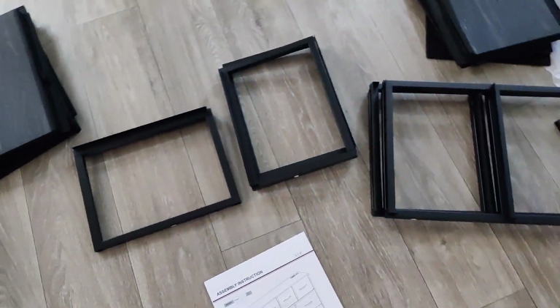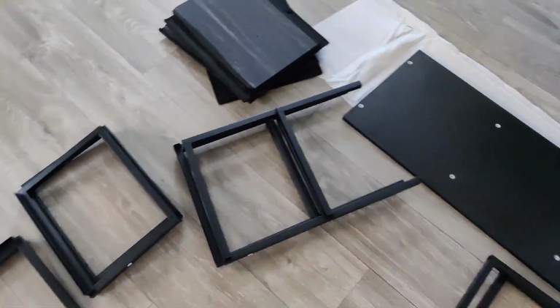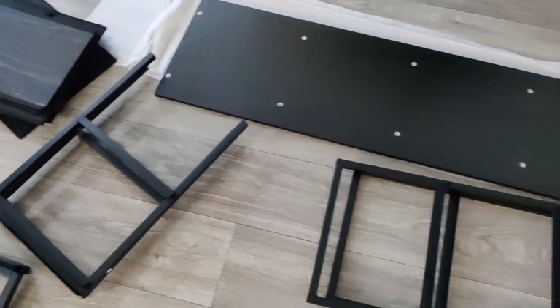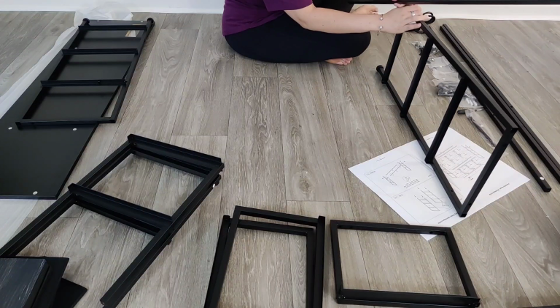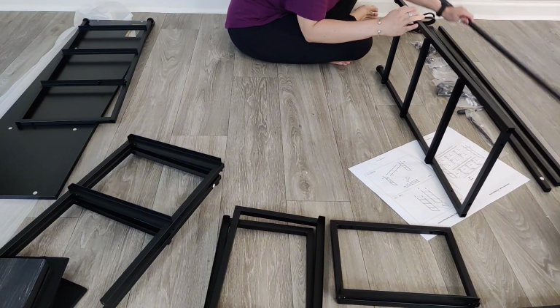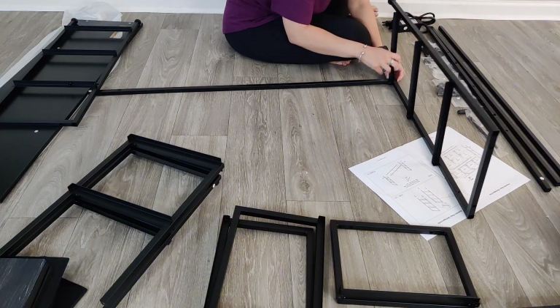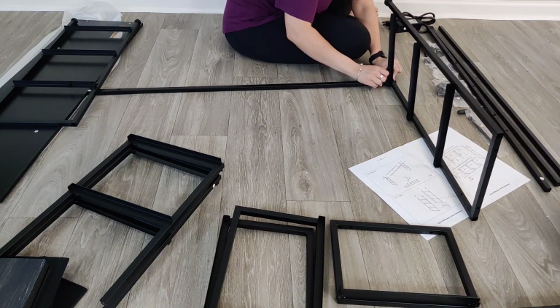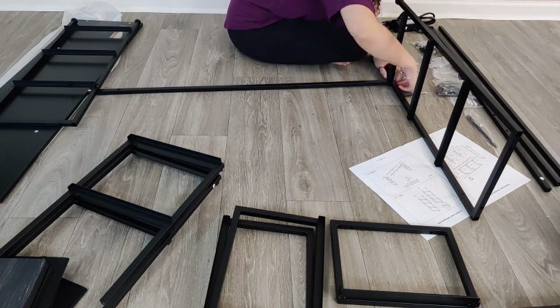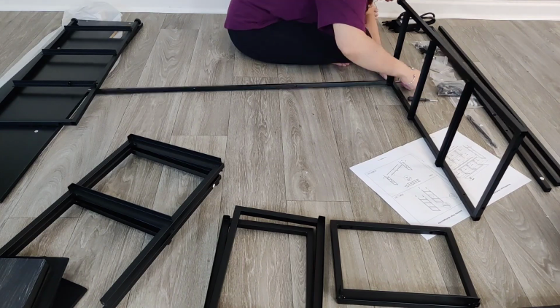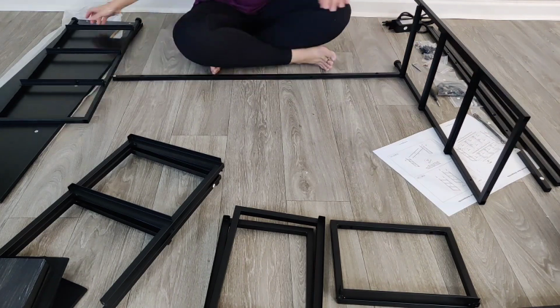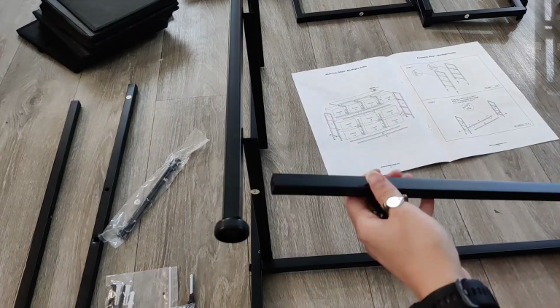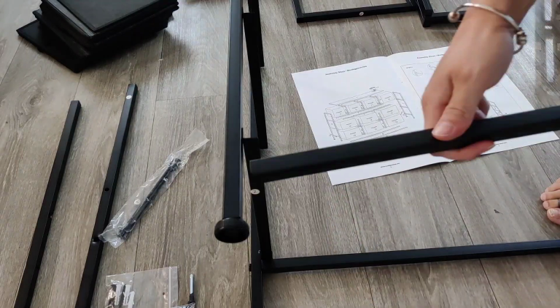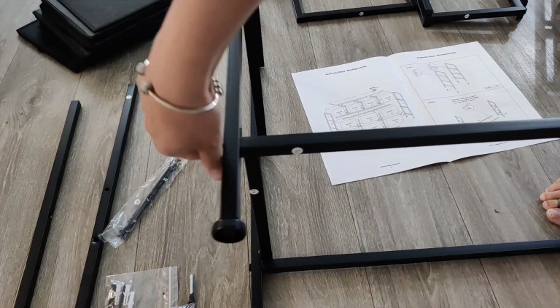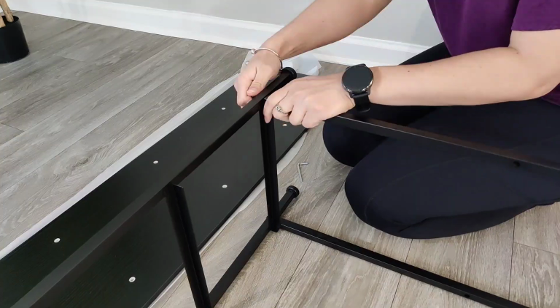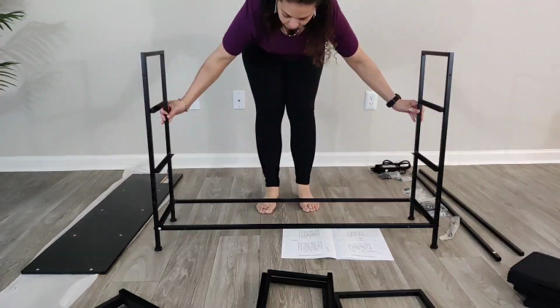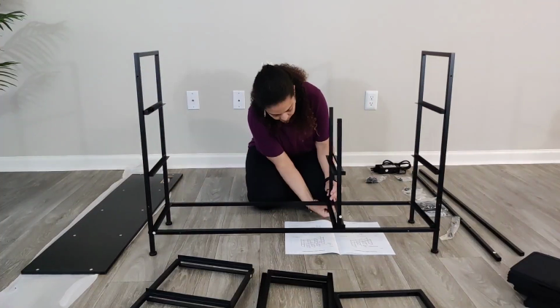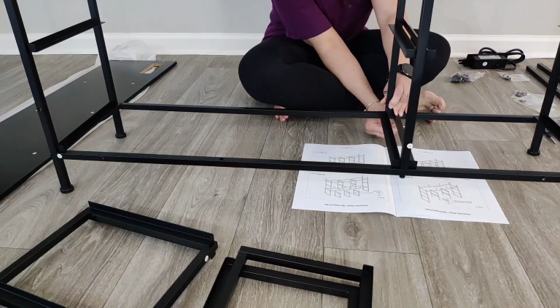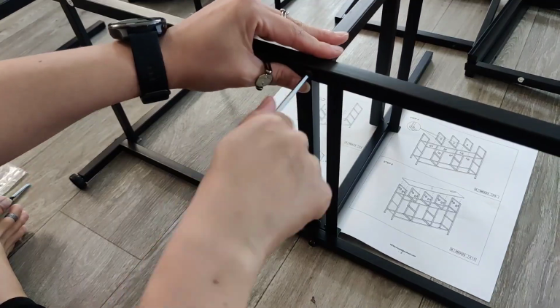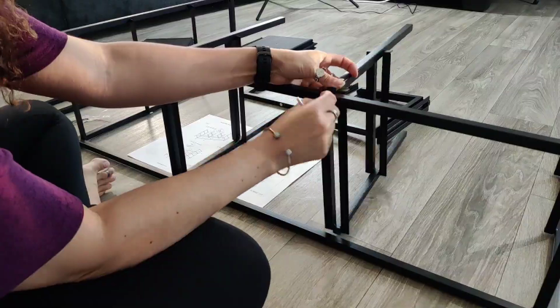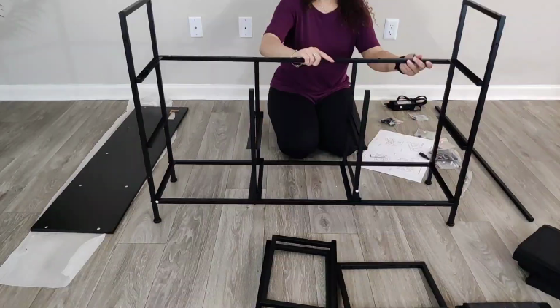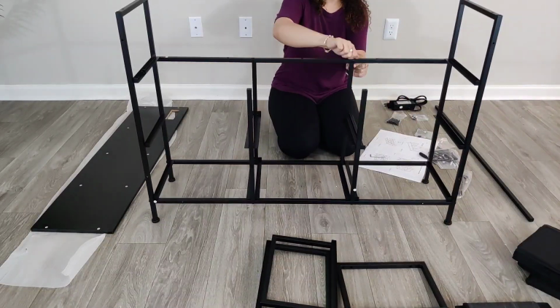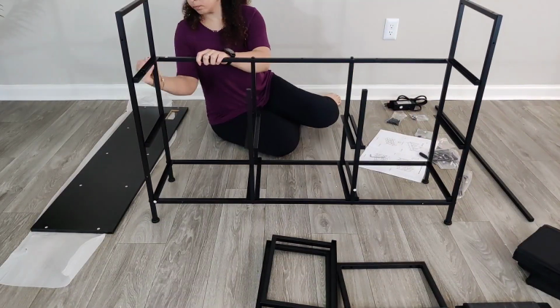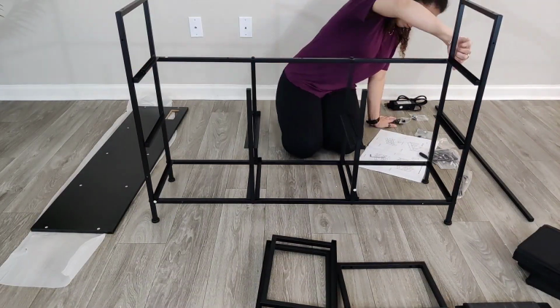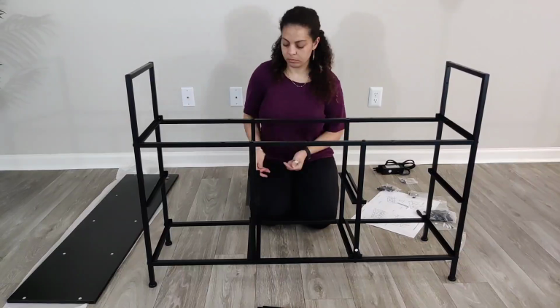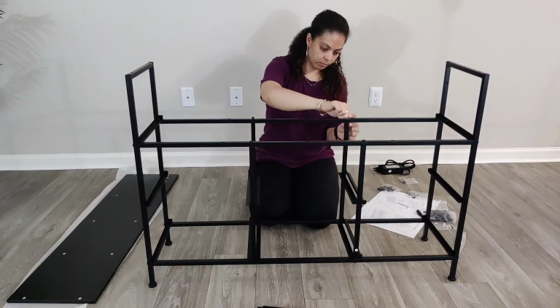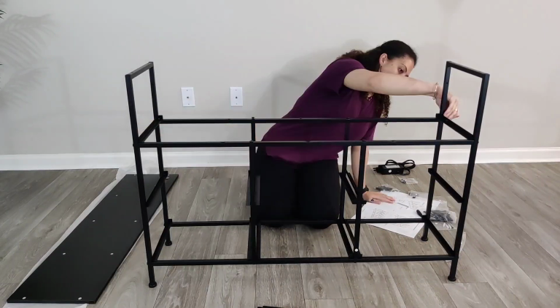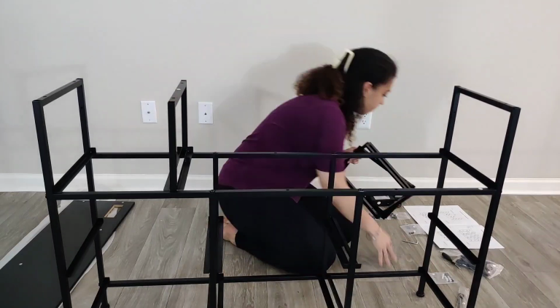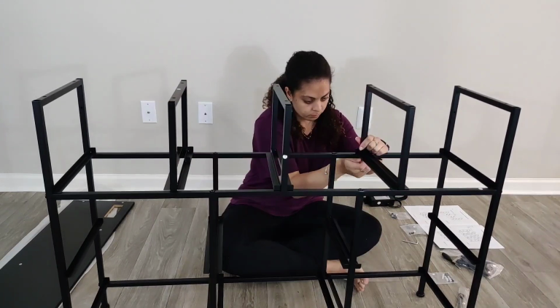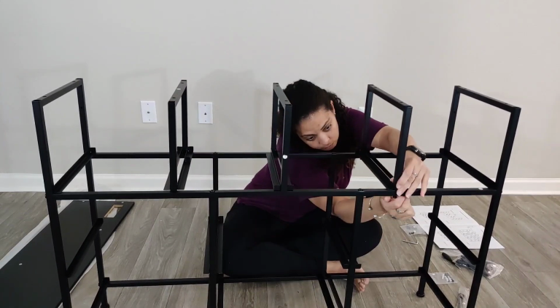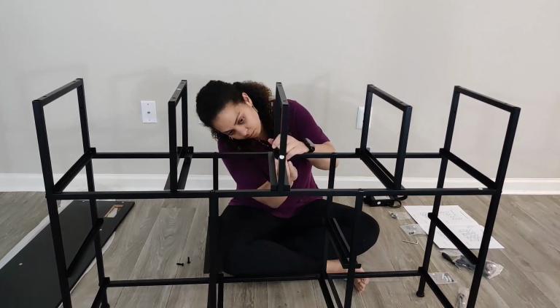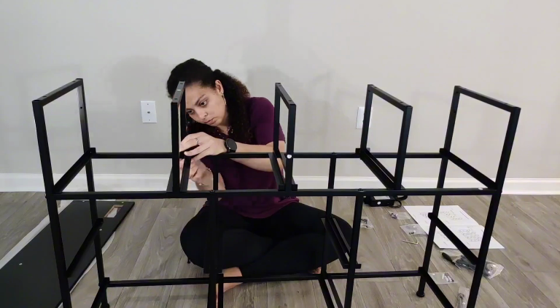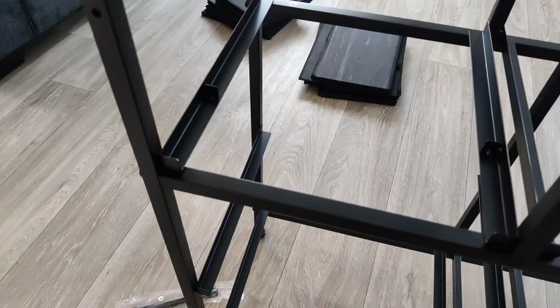The guide tells you all the steps, and you do have to pay particular attention to the angles of the beams, as they have a front and a back. There are a few things you should pay attention to, and I'm going to highlight those so you're aware when putting this together.